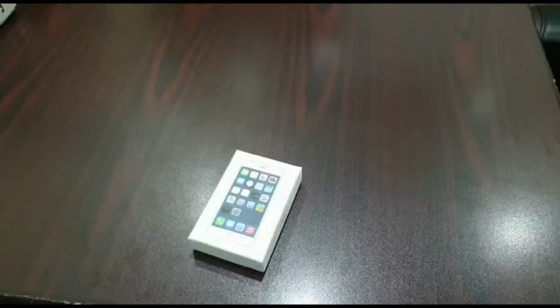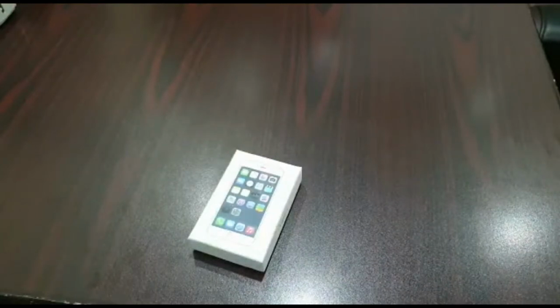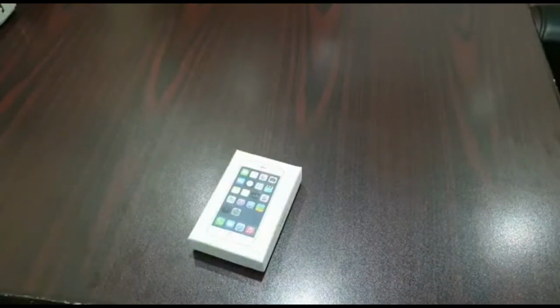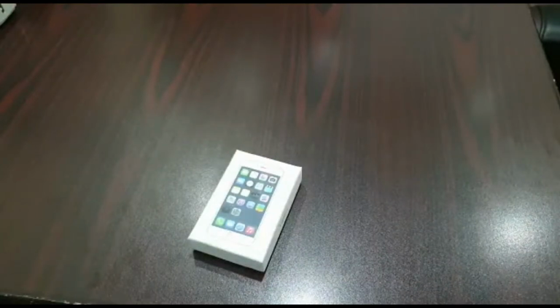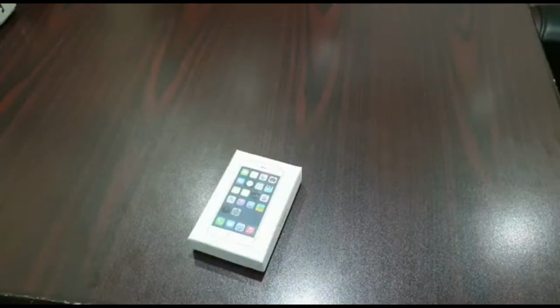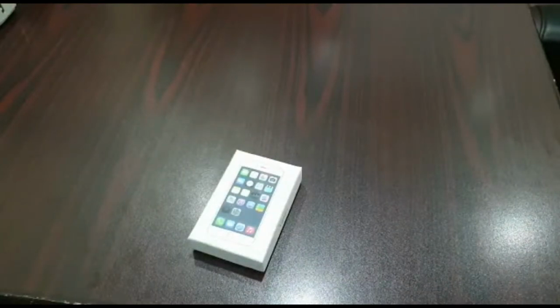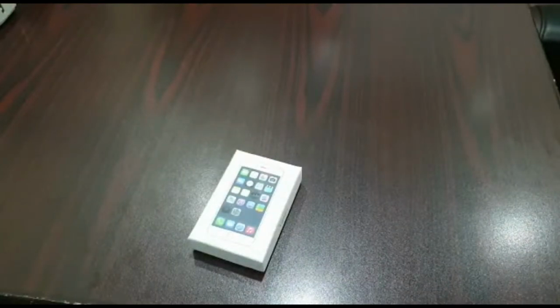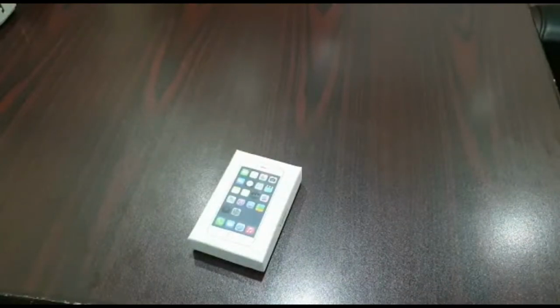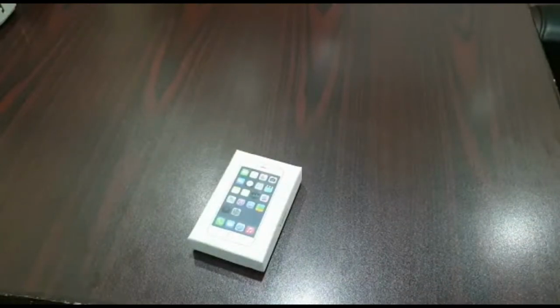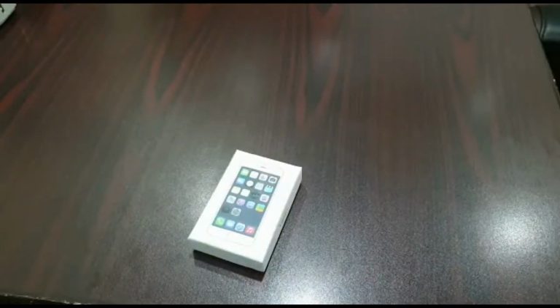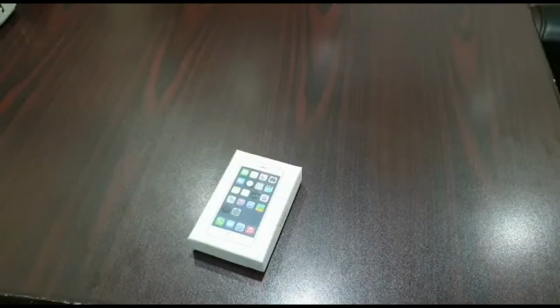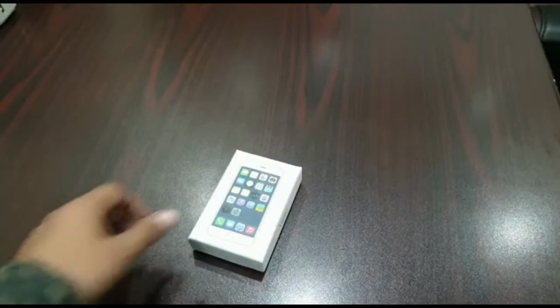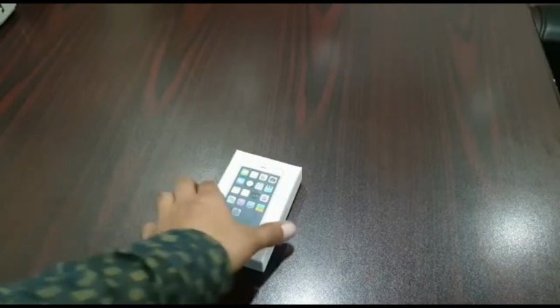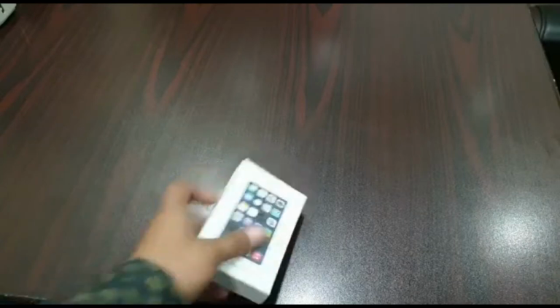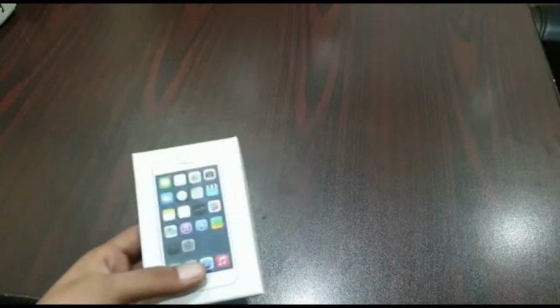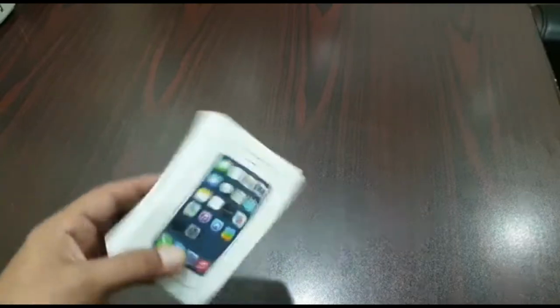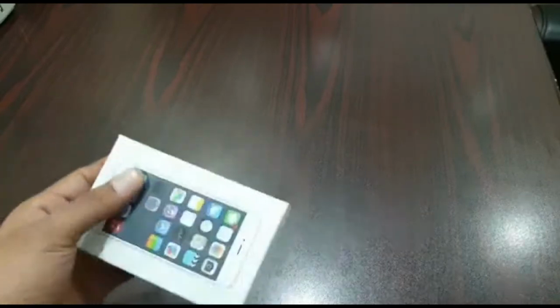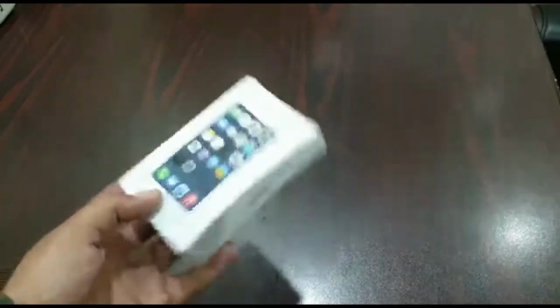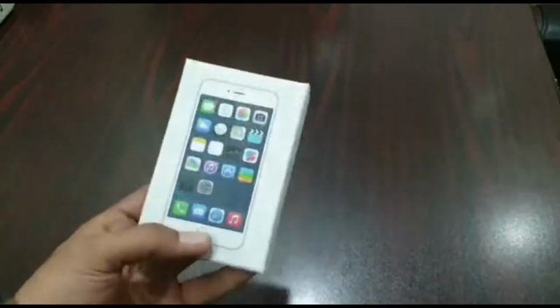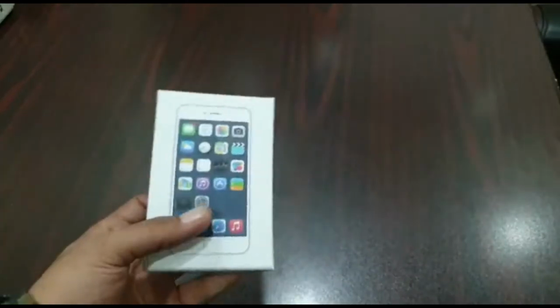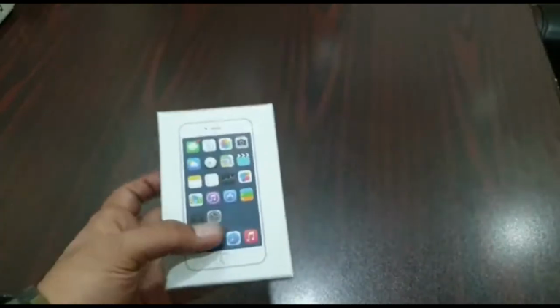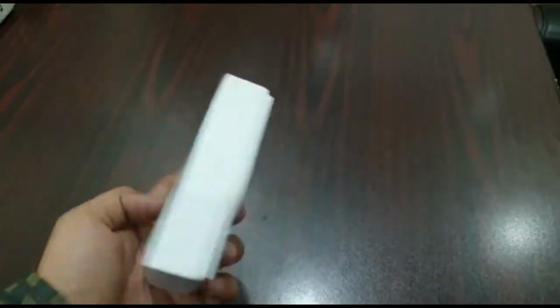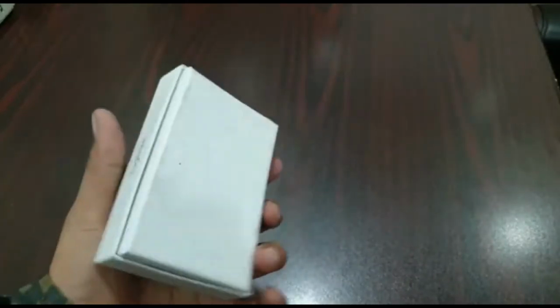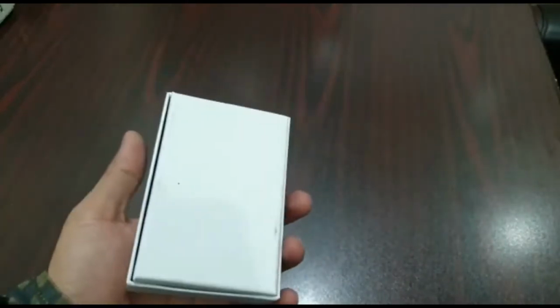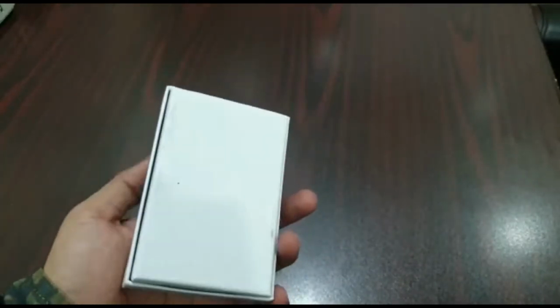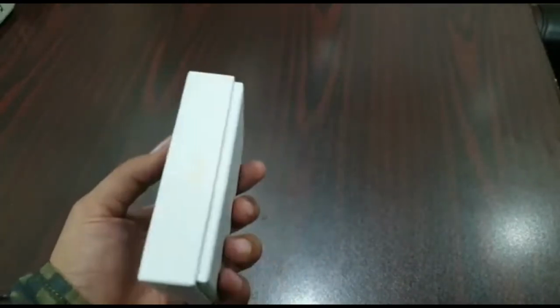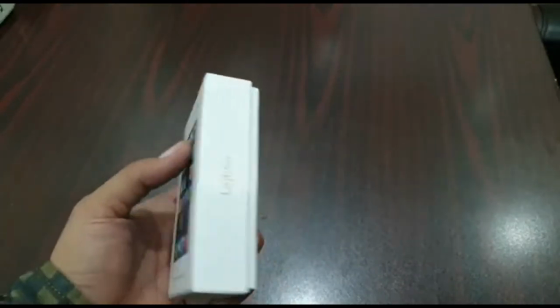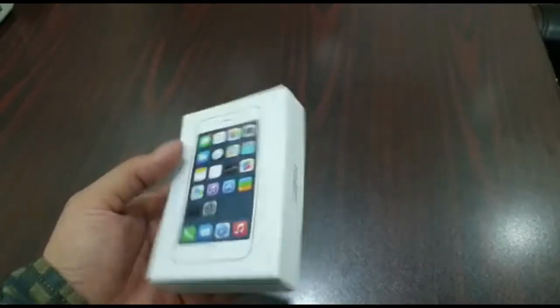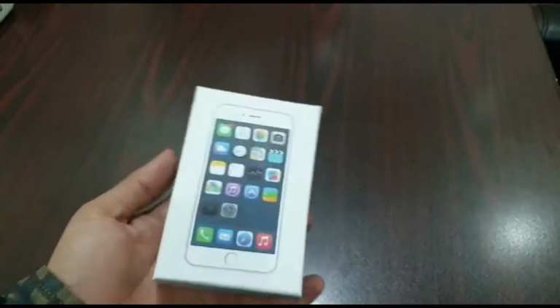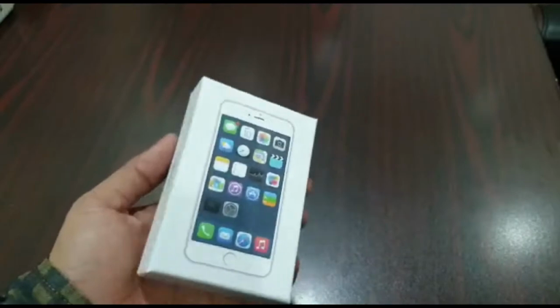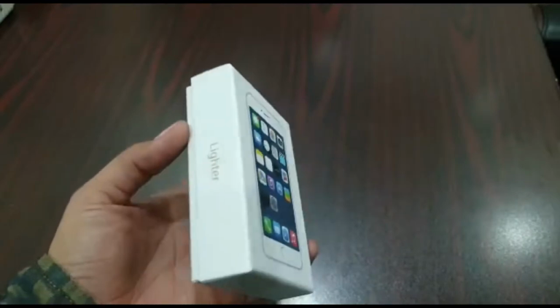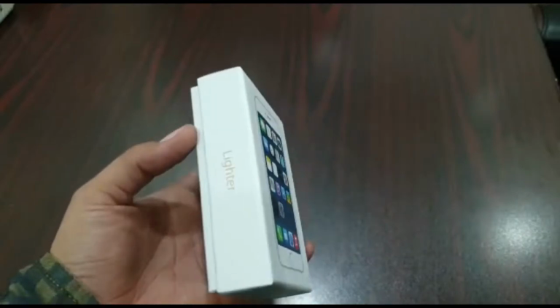Hello everyone! In today's video, we will unbox a metal lighter. It is basically iPhone shape and it is a rechargeable lighter.